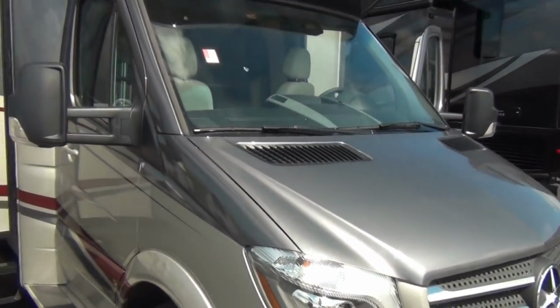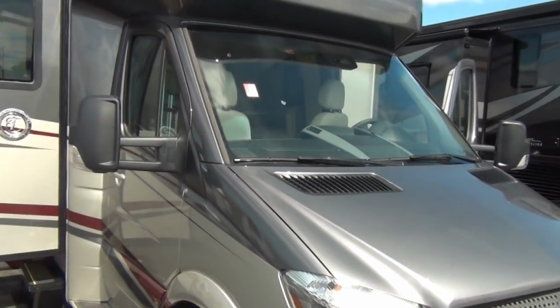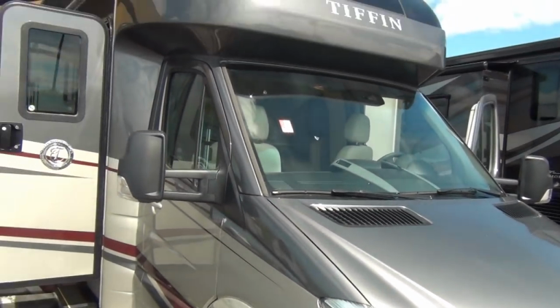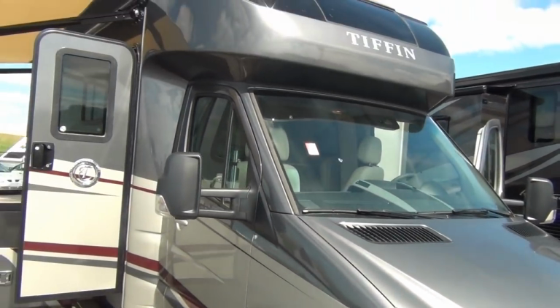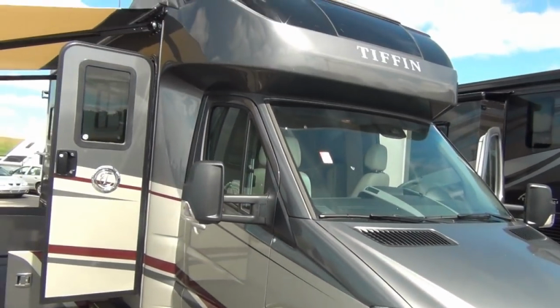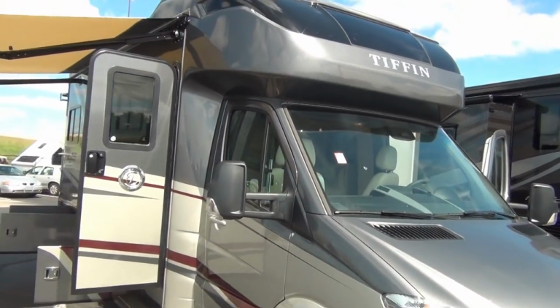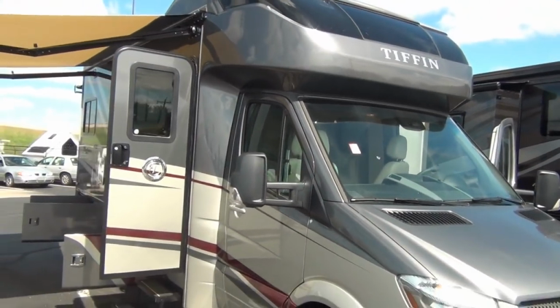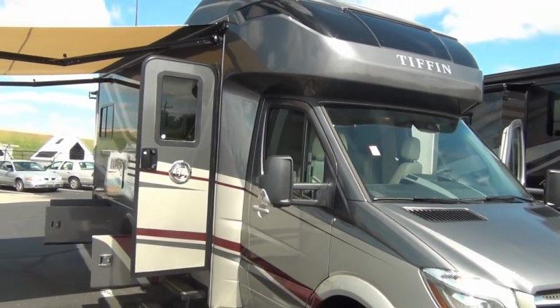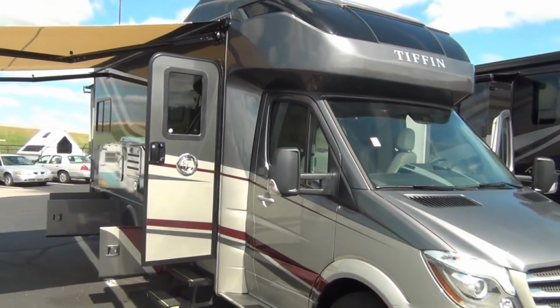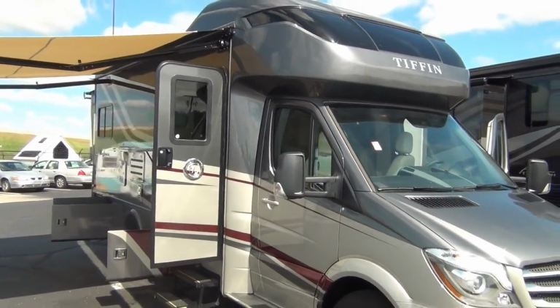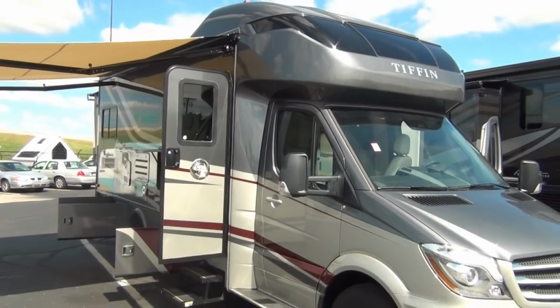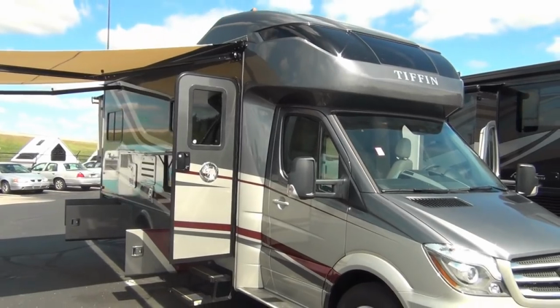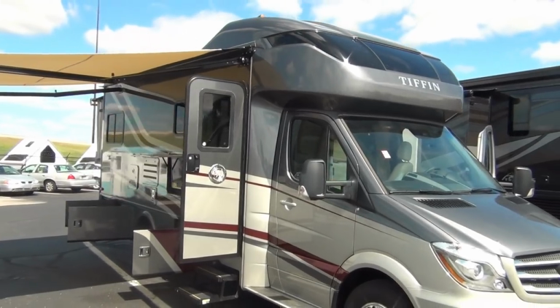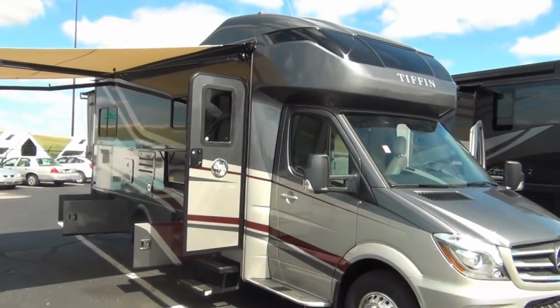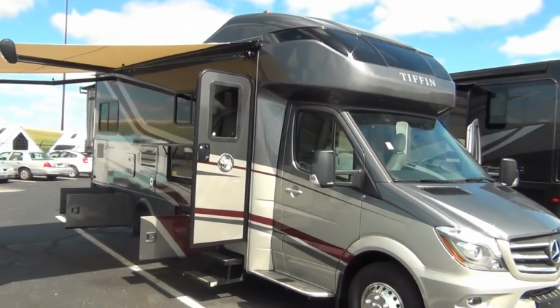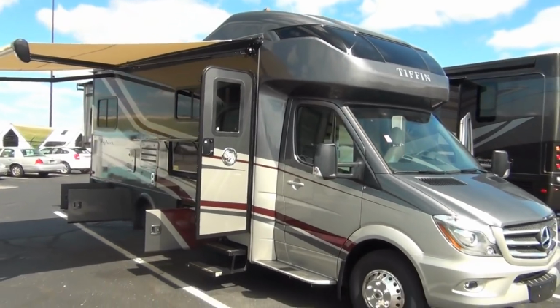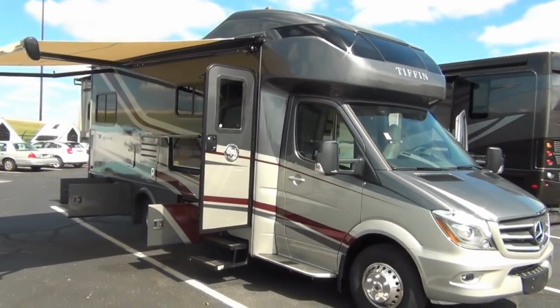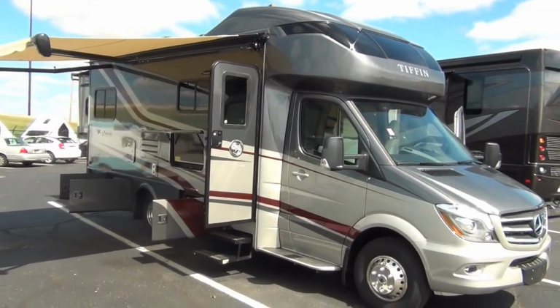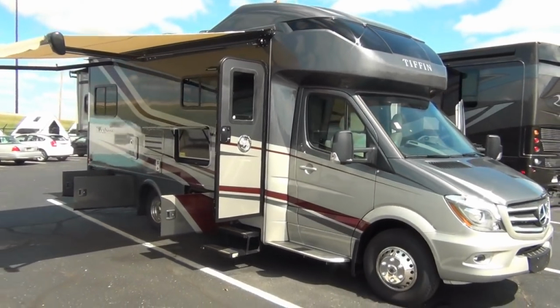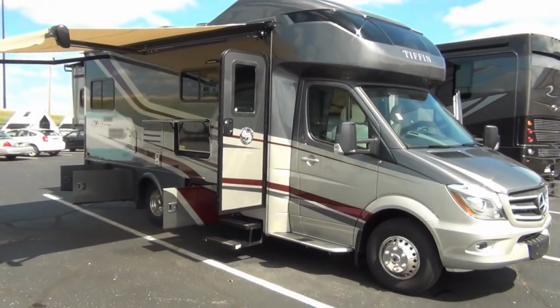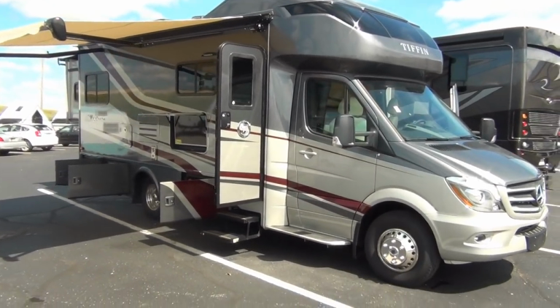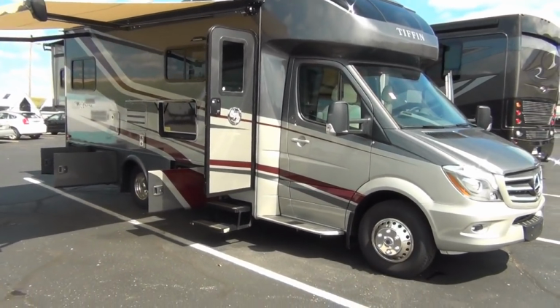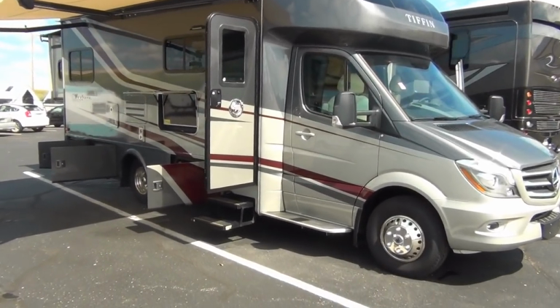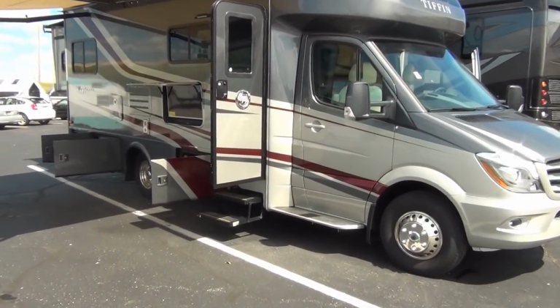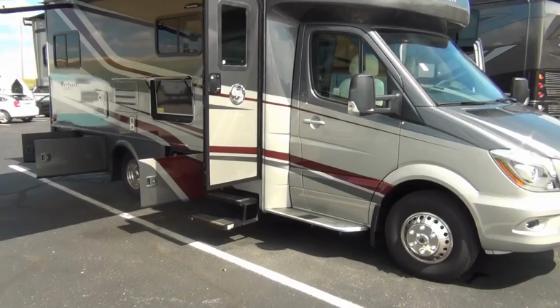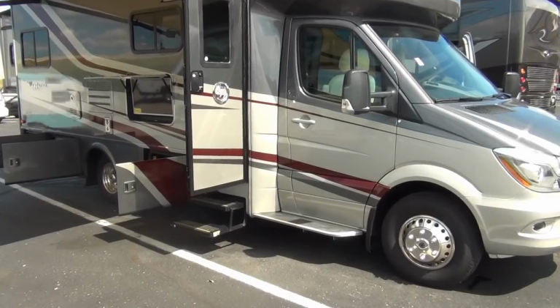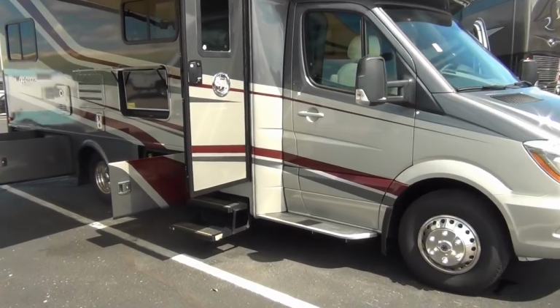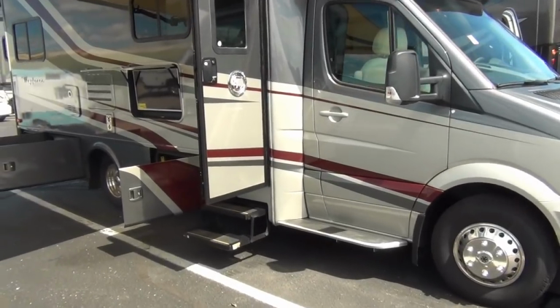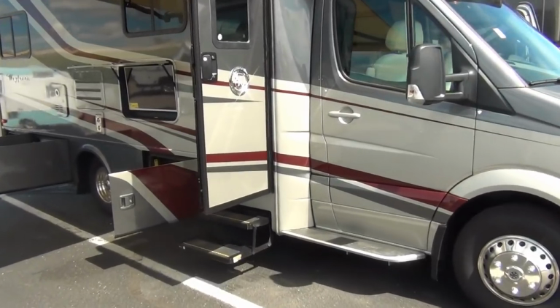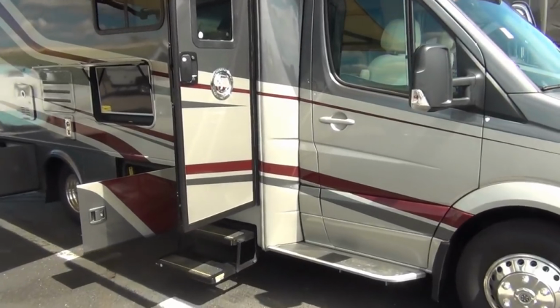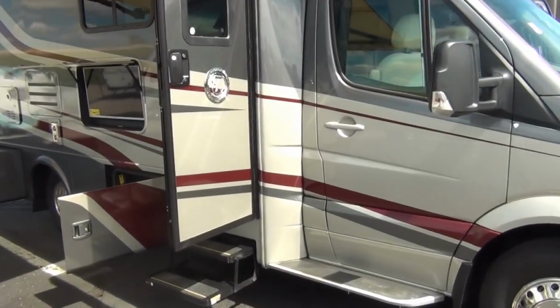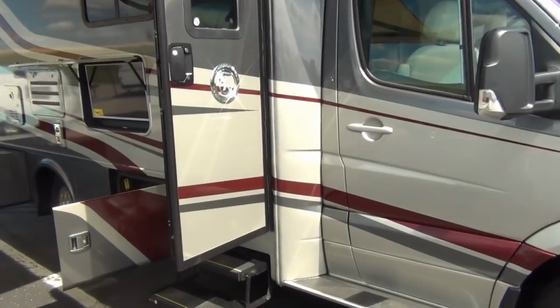This particular coach does have the Frontier full-body paint and does have the sandstone interior with it. We'll get to that once we get into the inside.